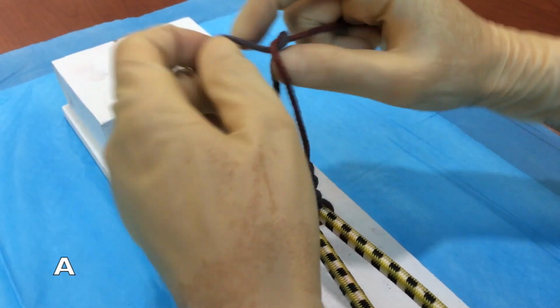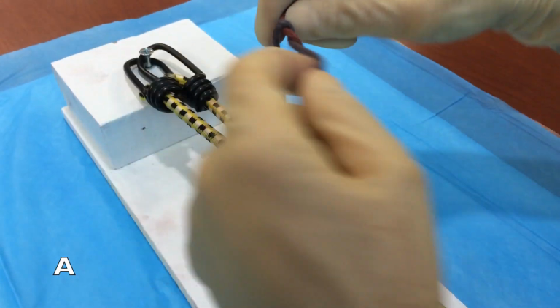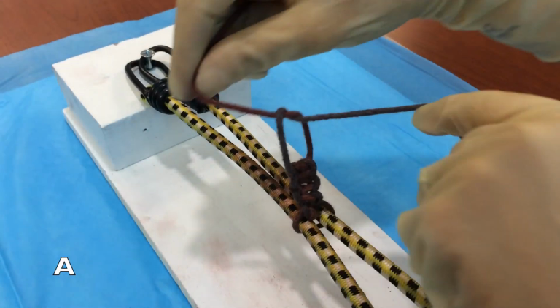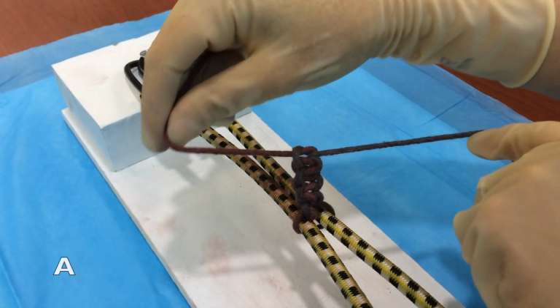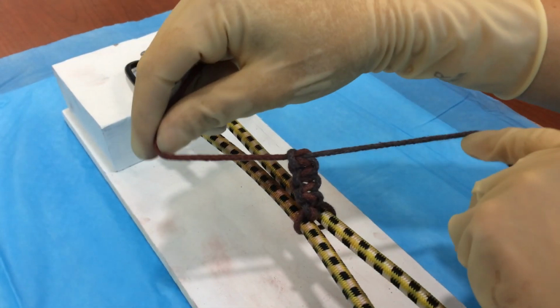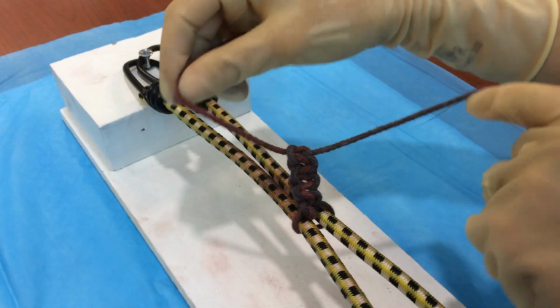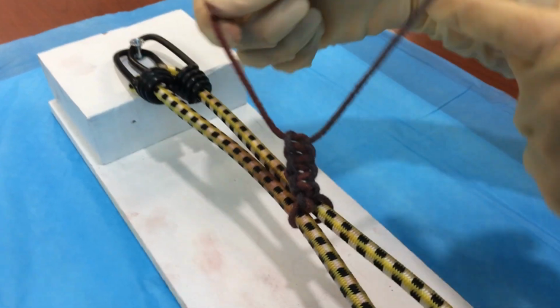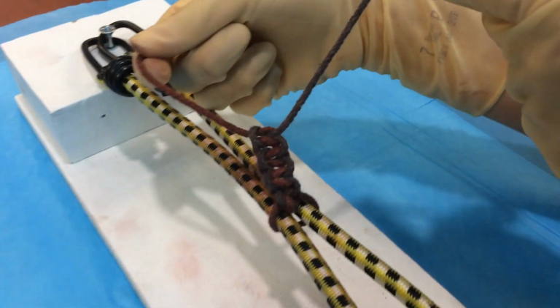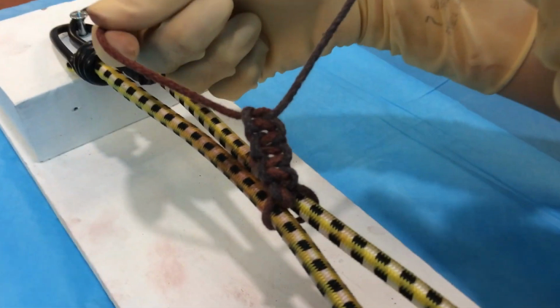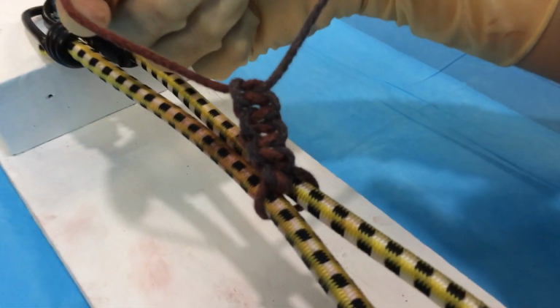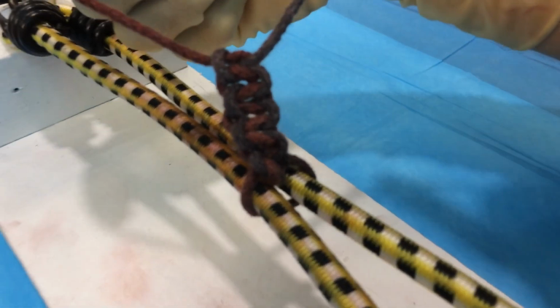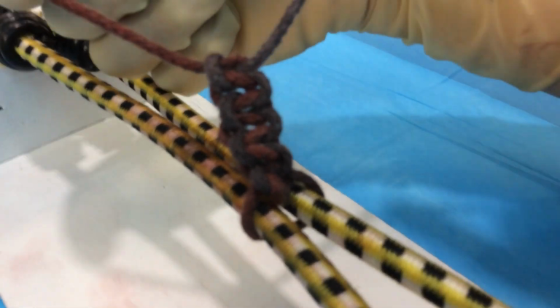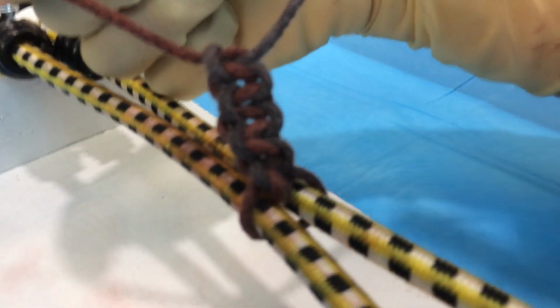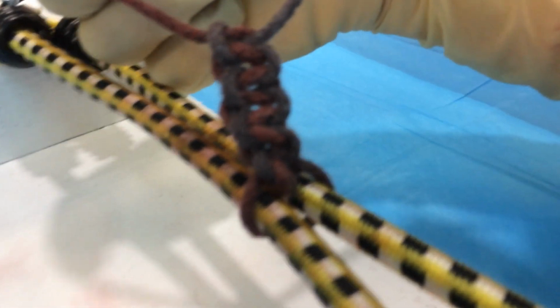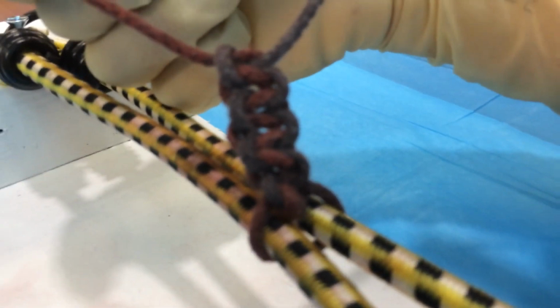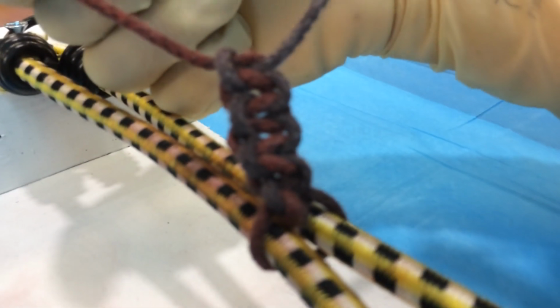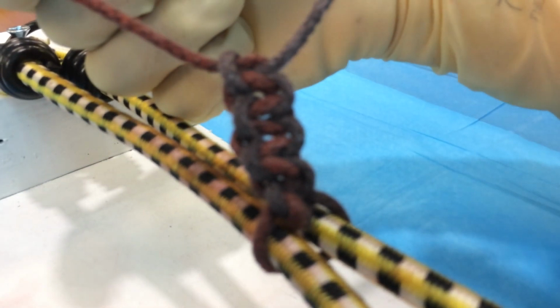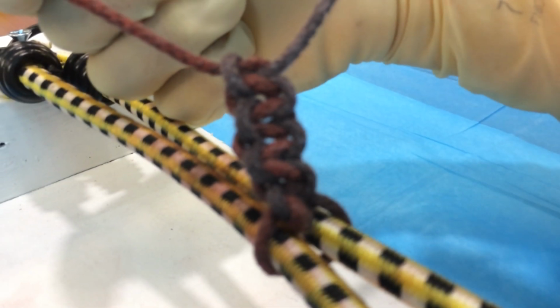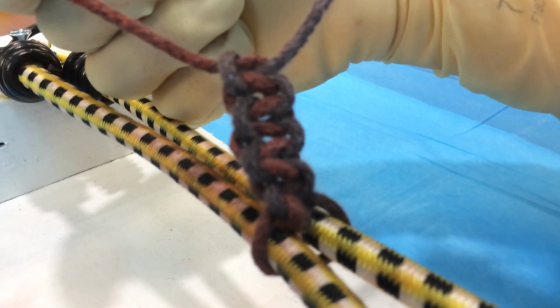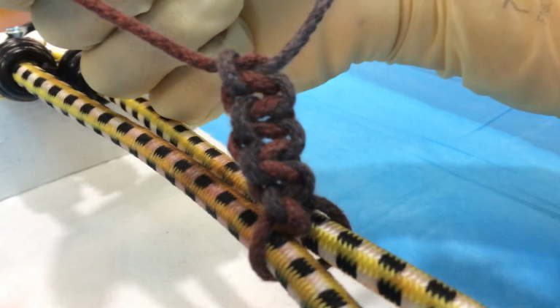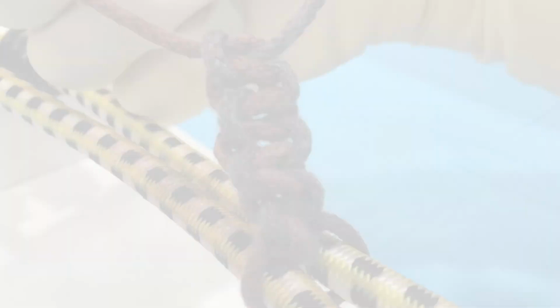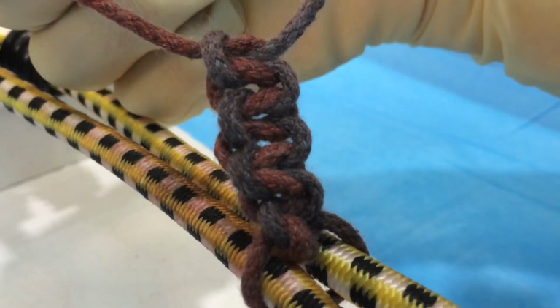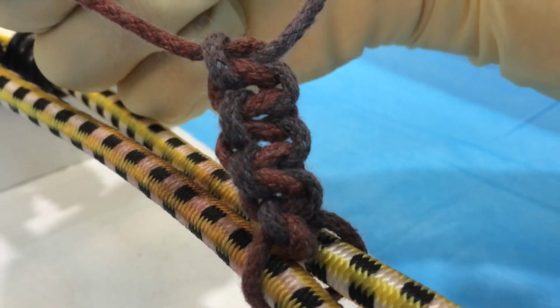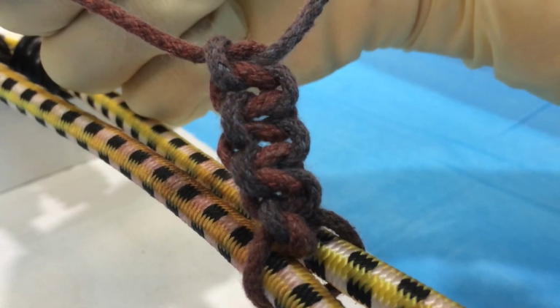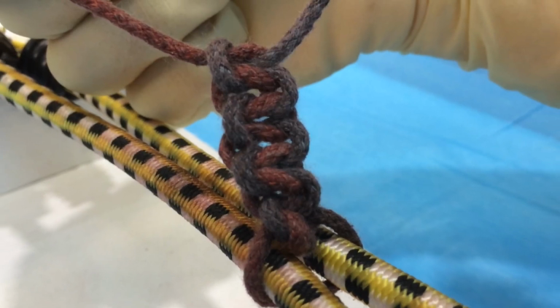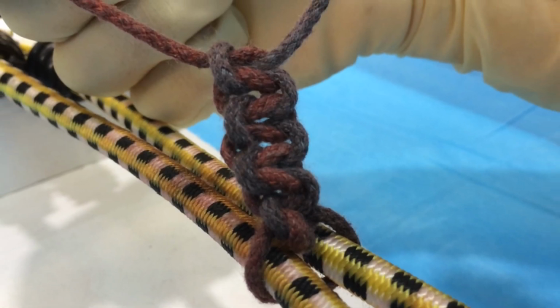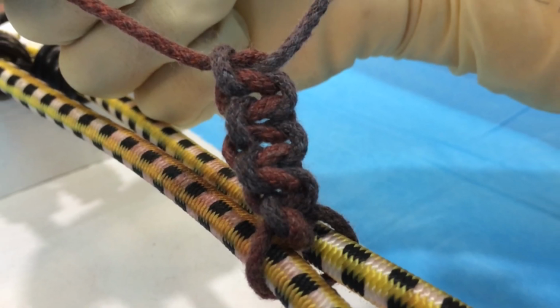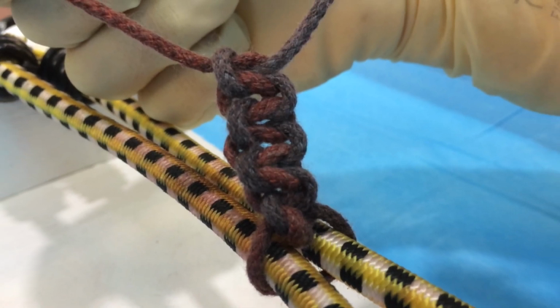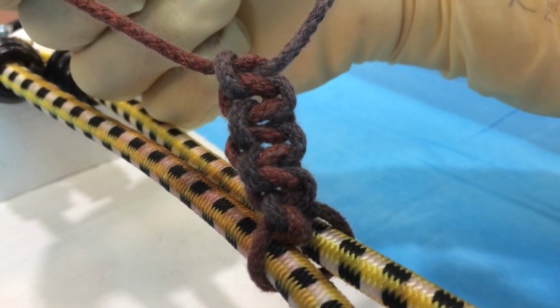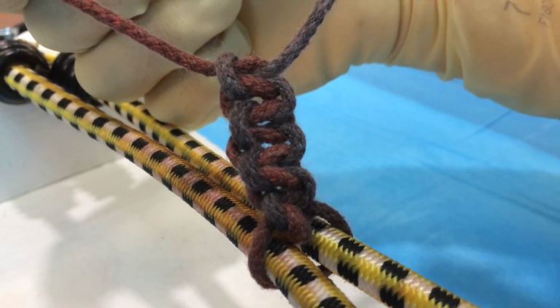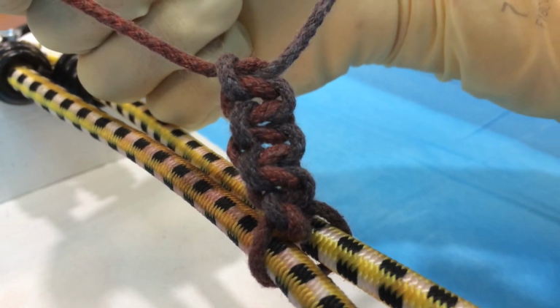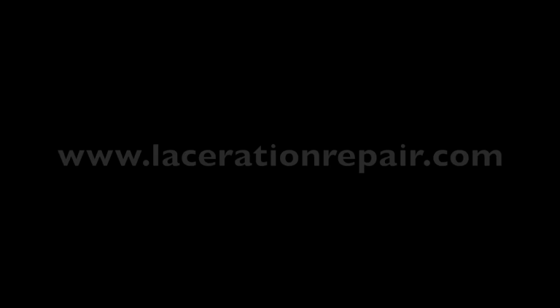In order to check ourselves in this tying model, we'll zoom in on the knot and take a look. When properly tied, you should see a nice, even braid created. And that's how you tie a surgeon's knot.